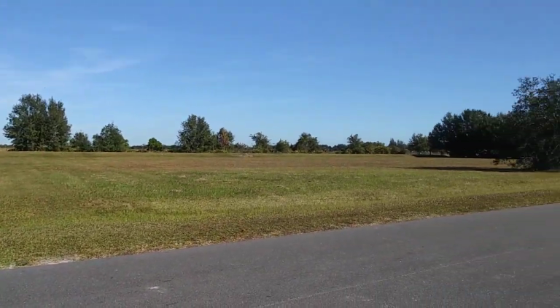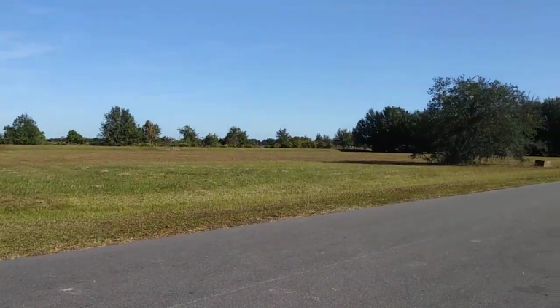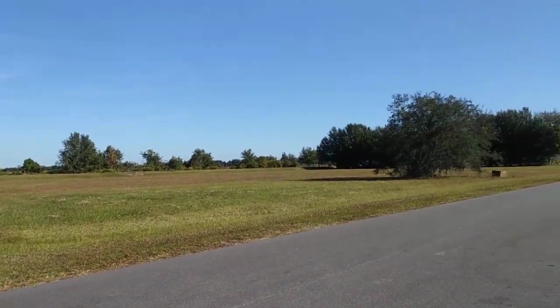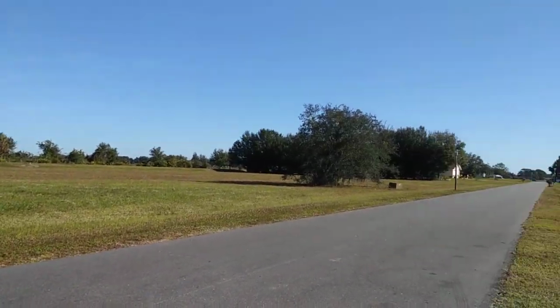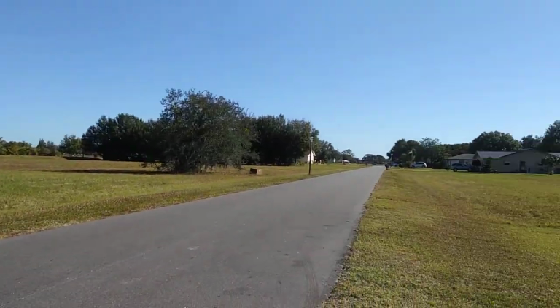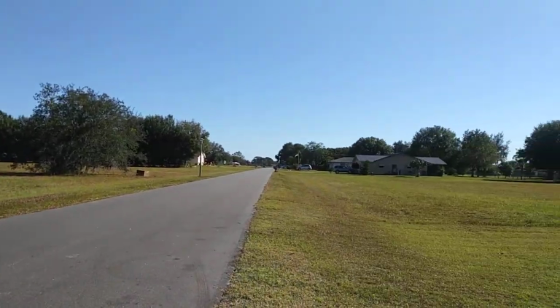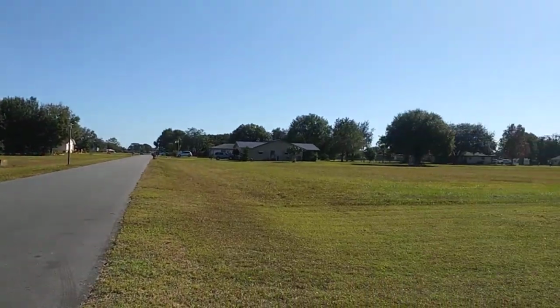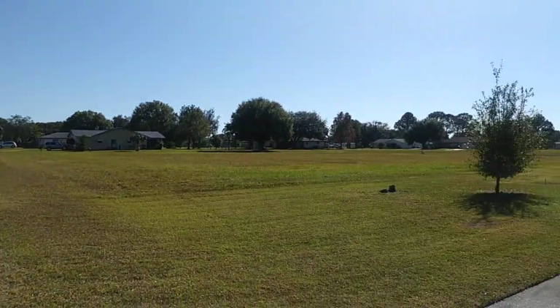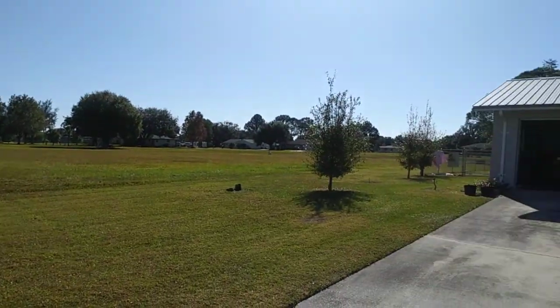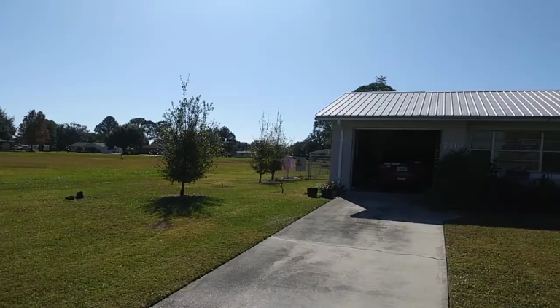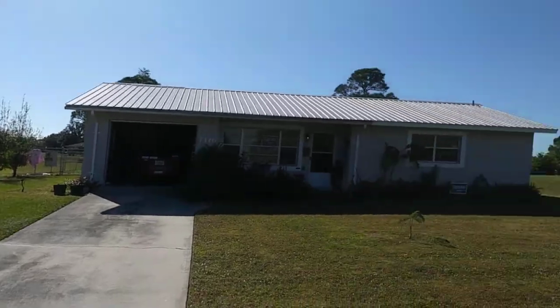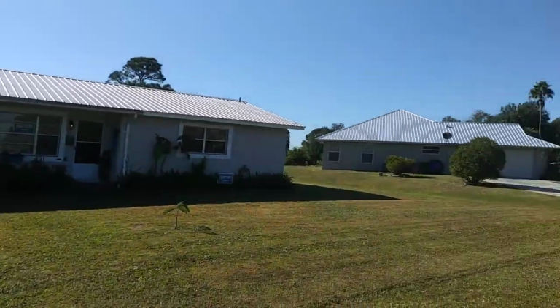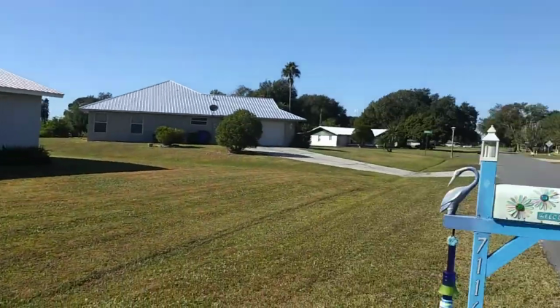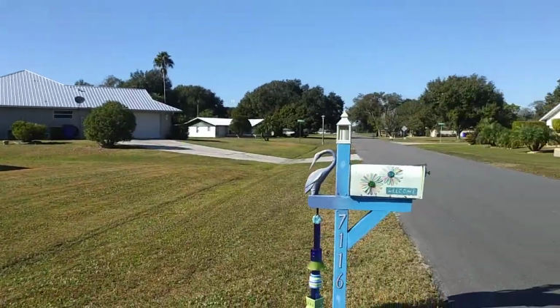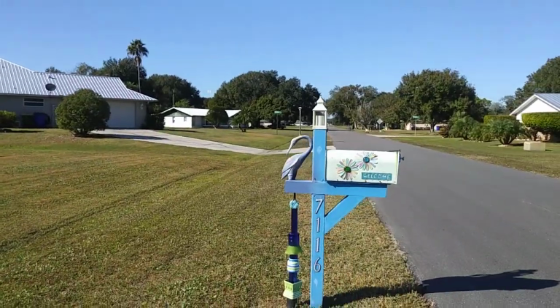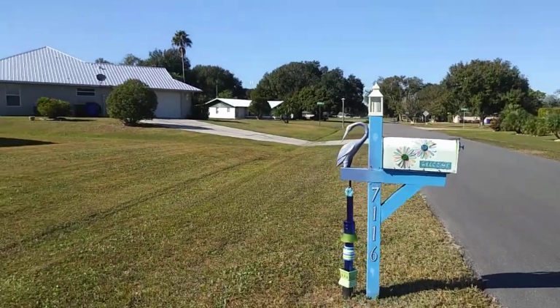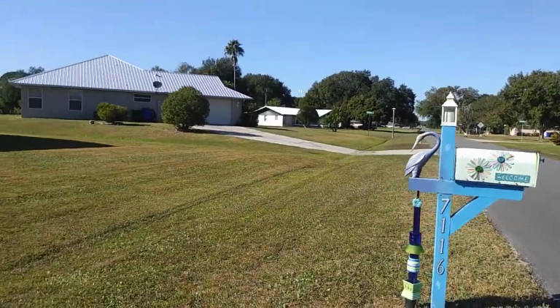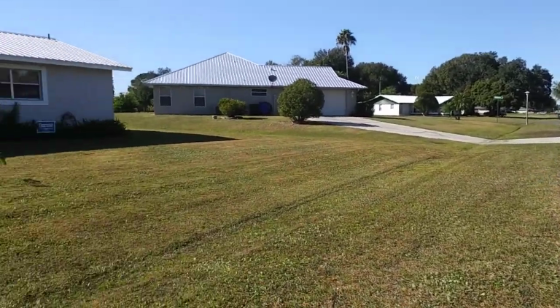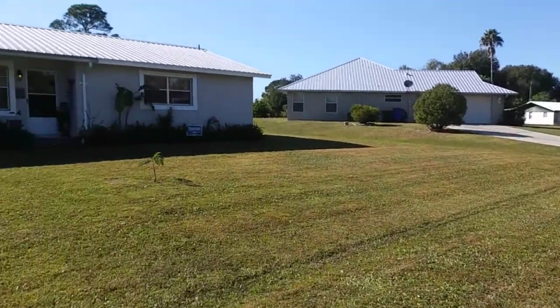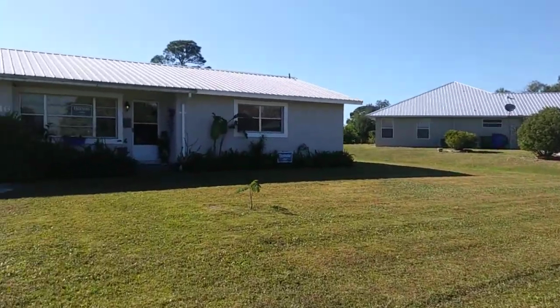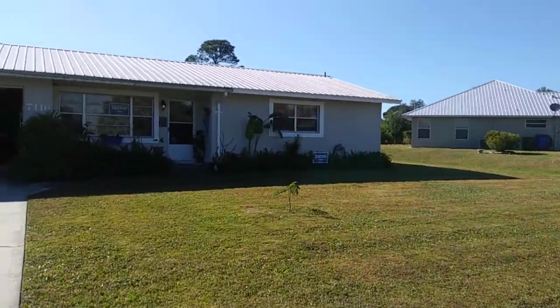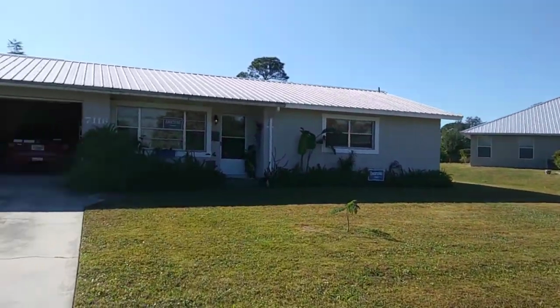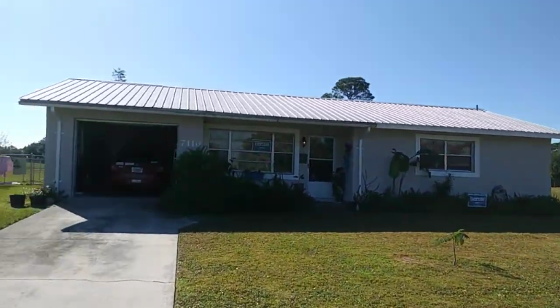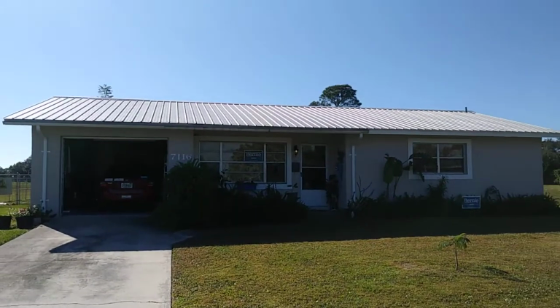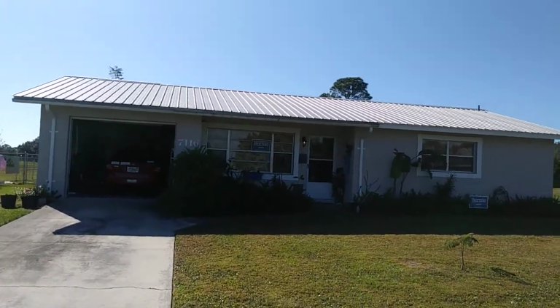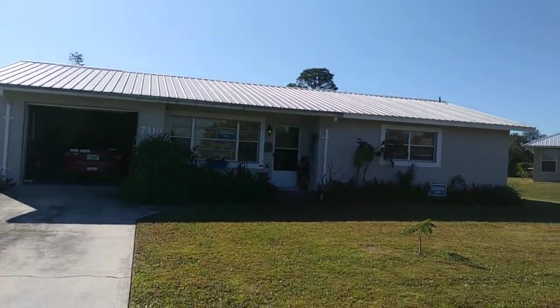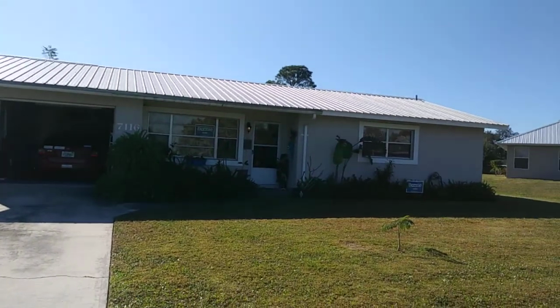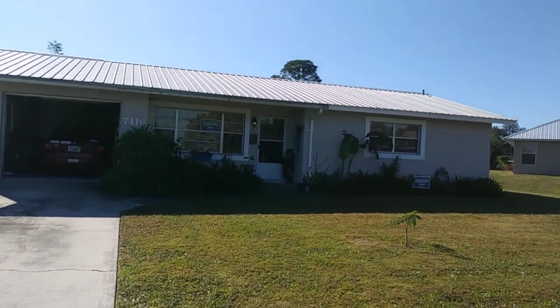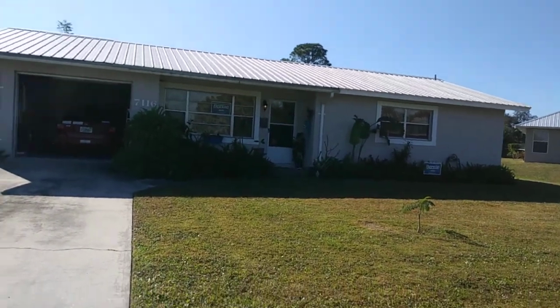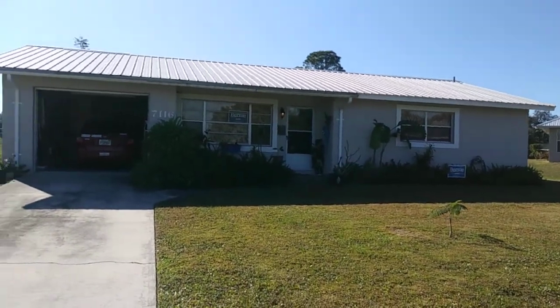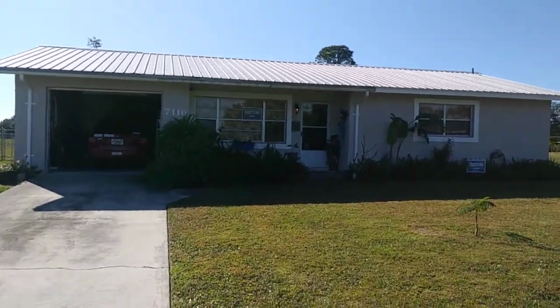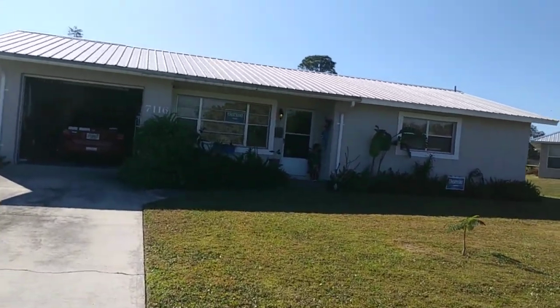This is what I look at every day, which is nice for me. I love it. So this is my little house, and I'm giving you a tour.